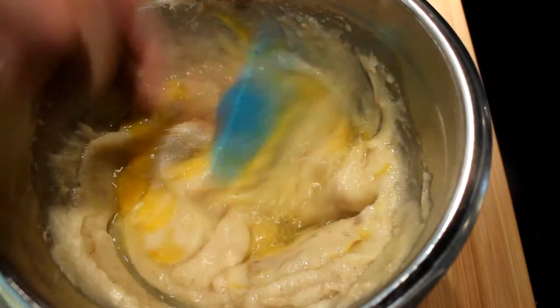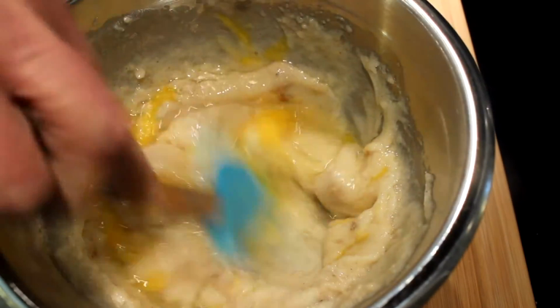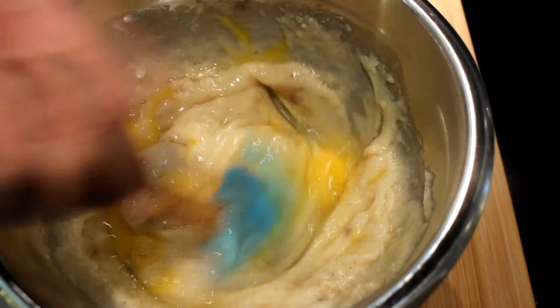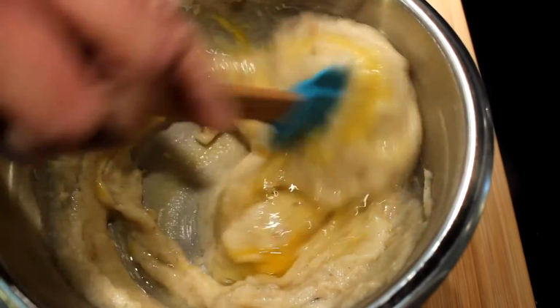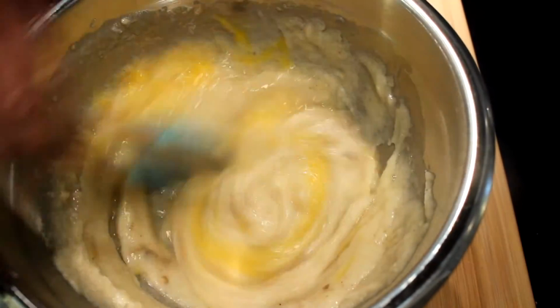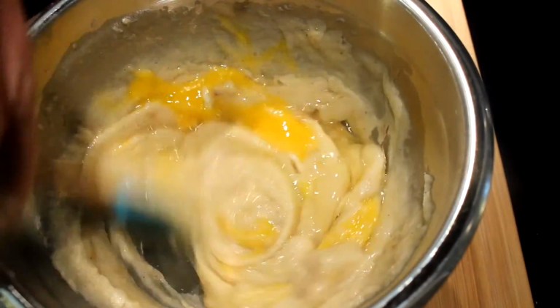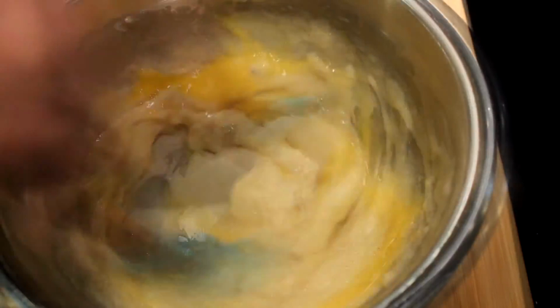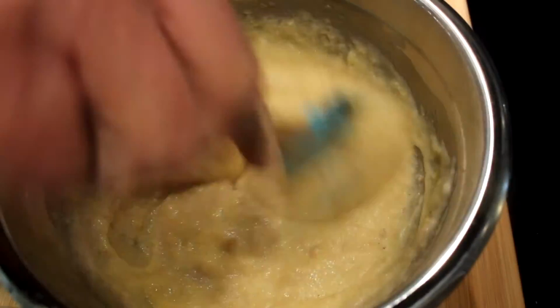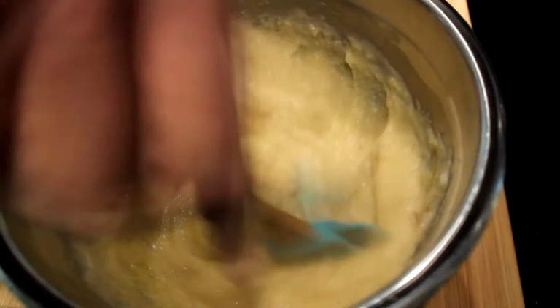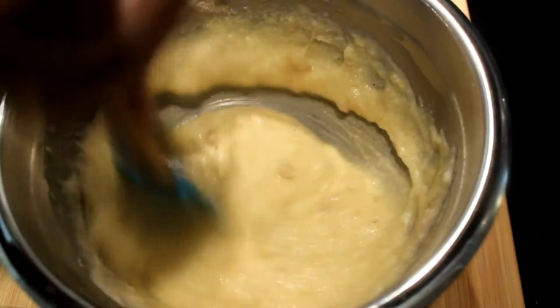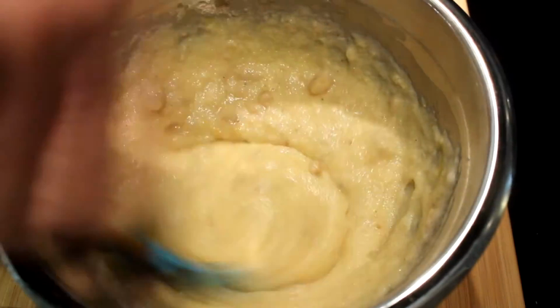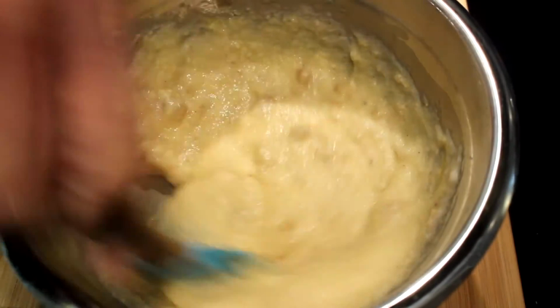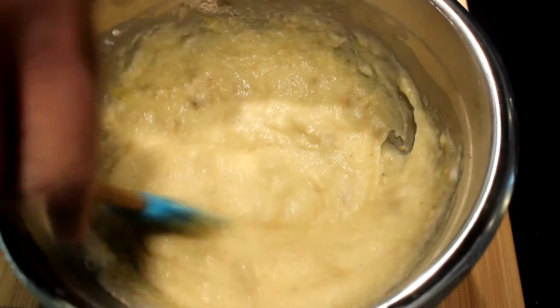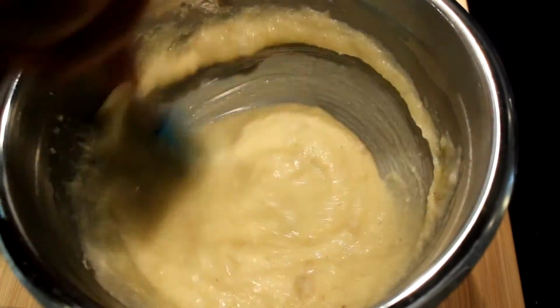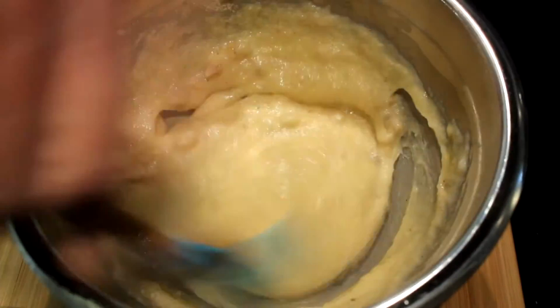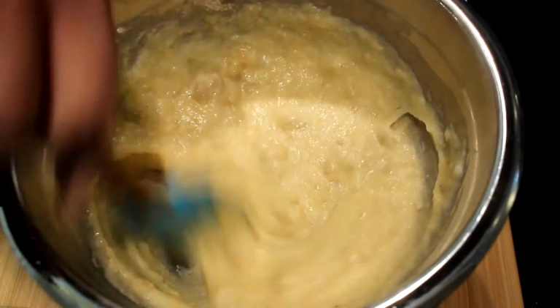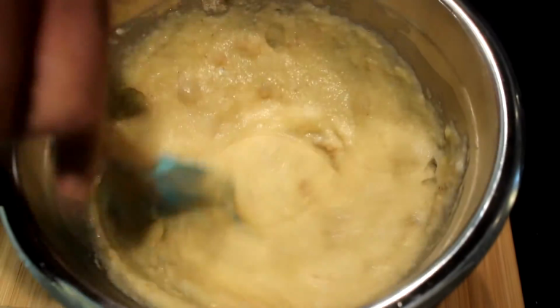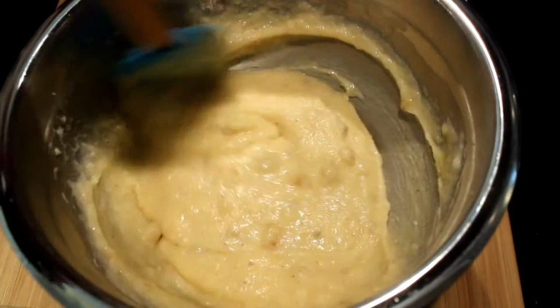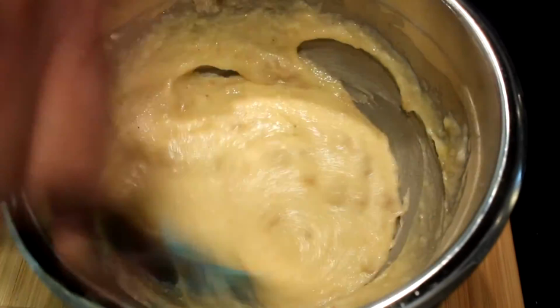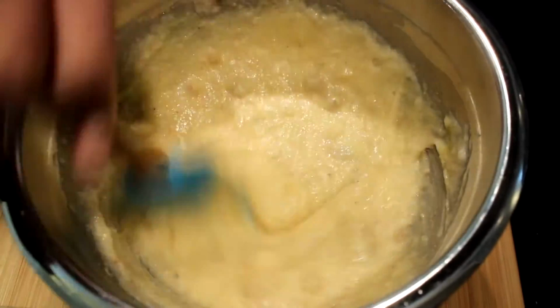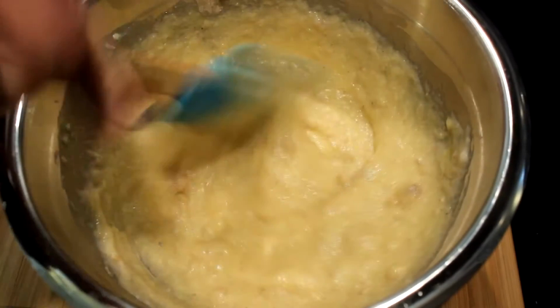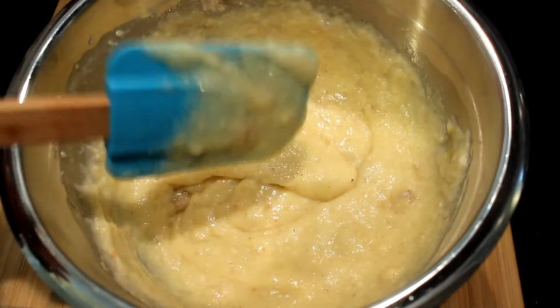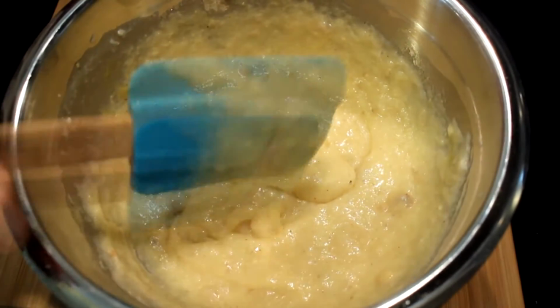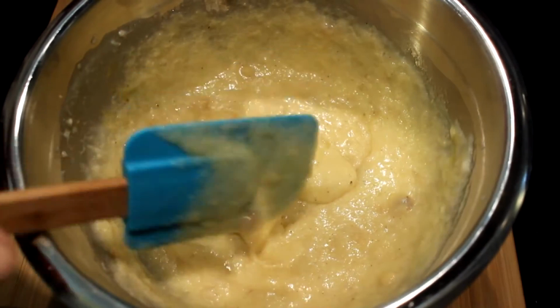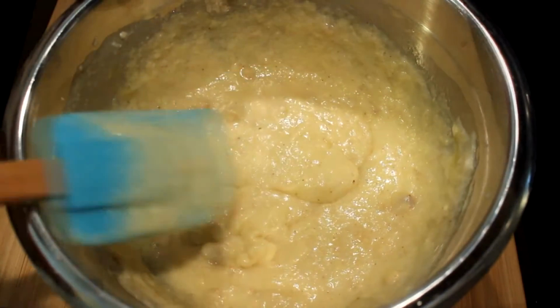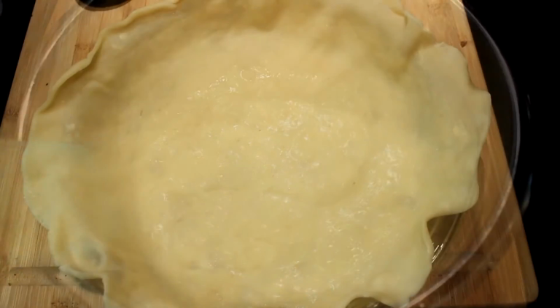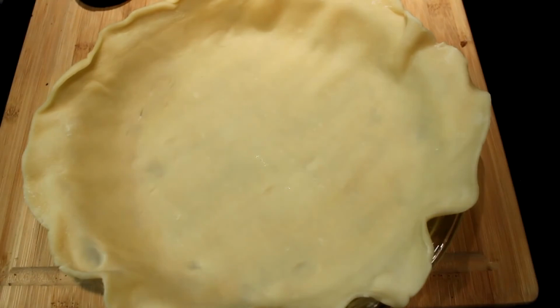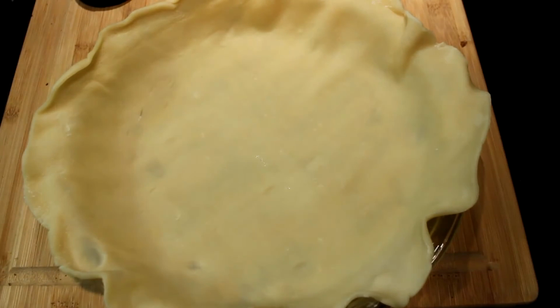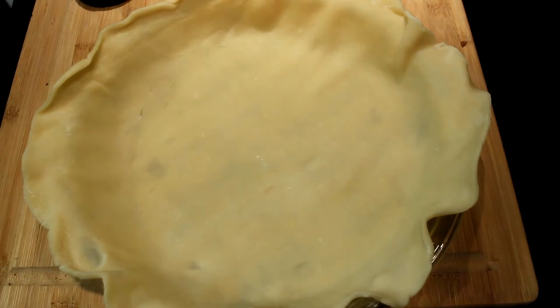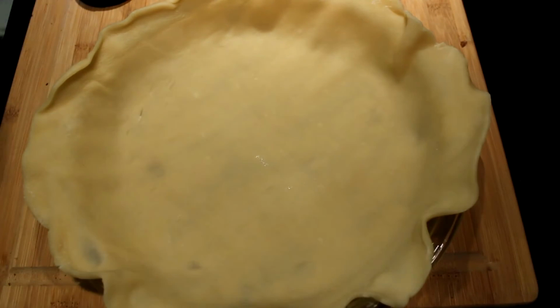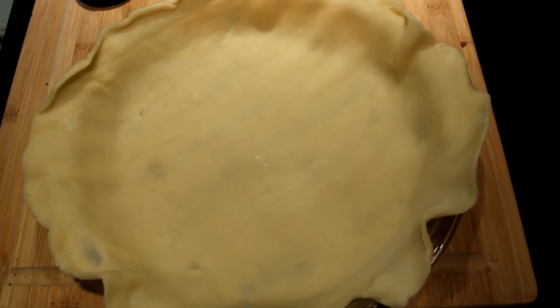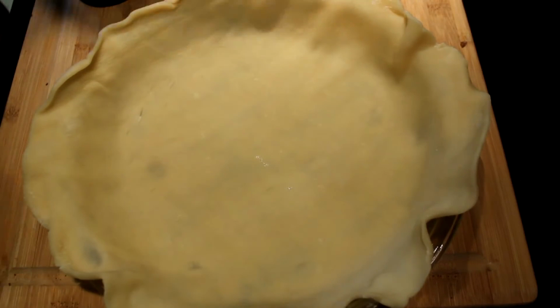Got to have the eggs in there — make sure you get them real well incorporated, and that is your pie filling. It's just beautiful. Now you want to get your pie crust out and pour it all in there.